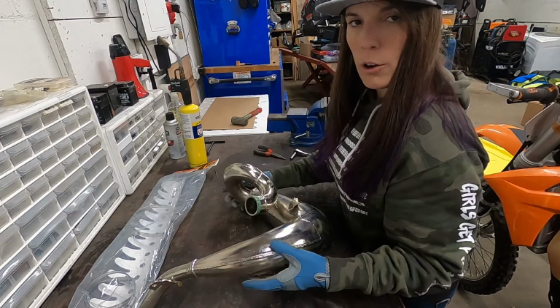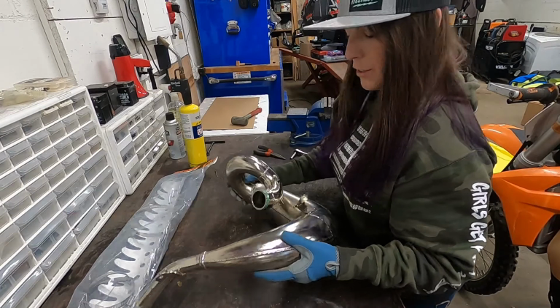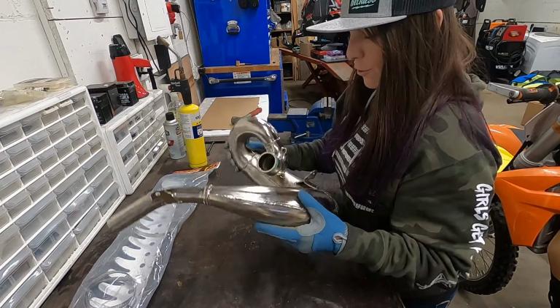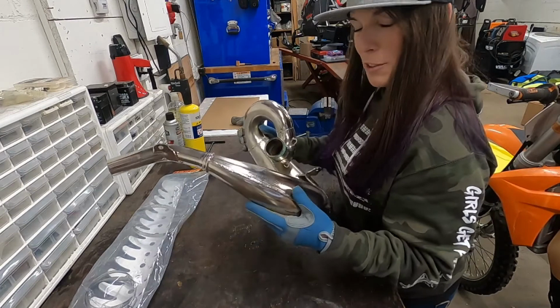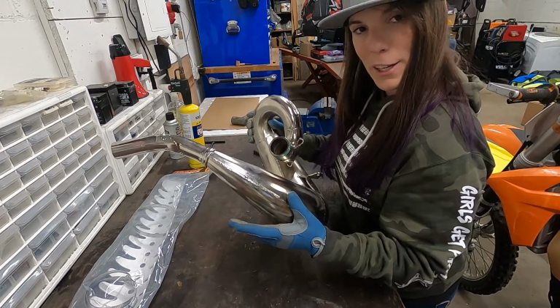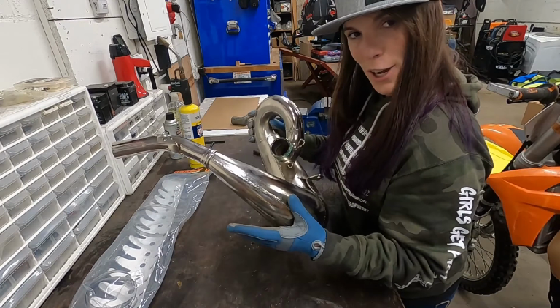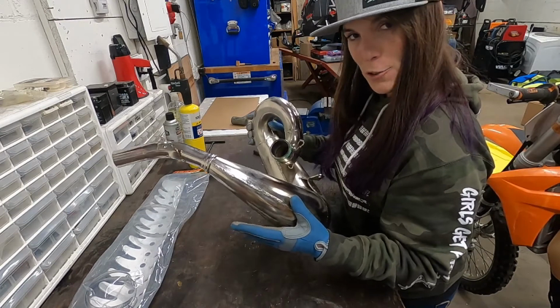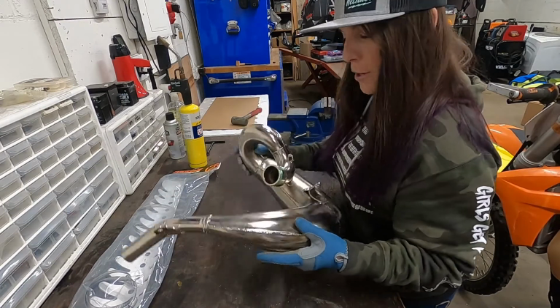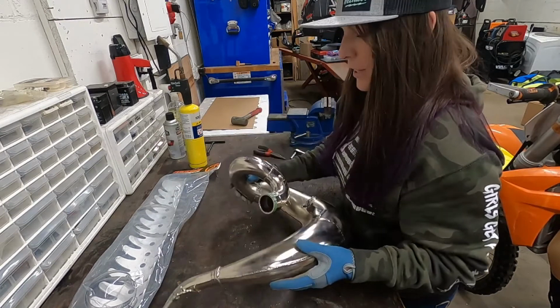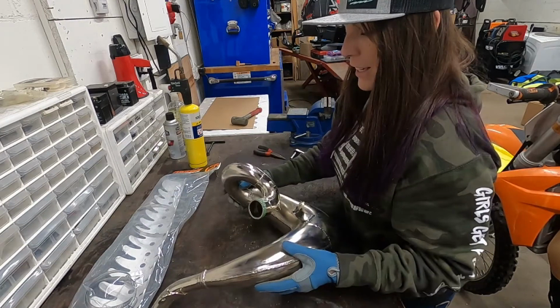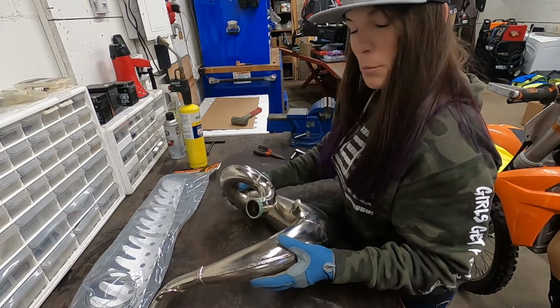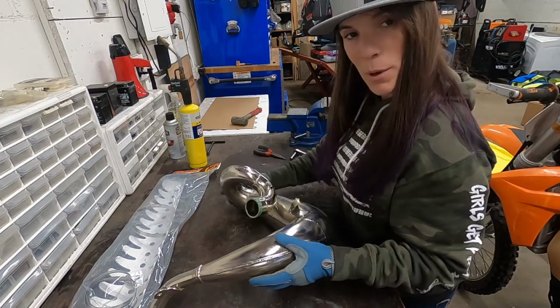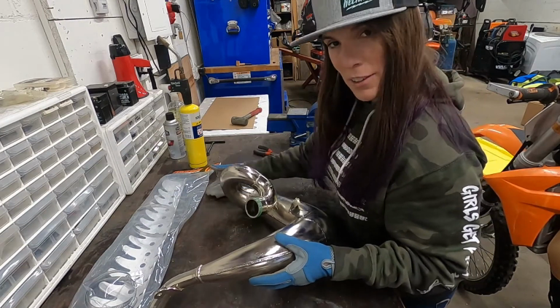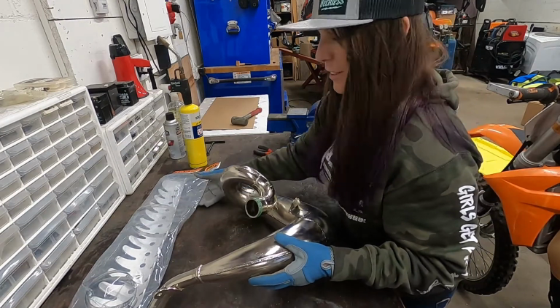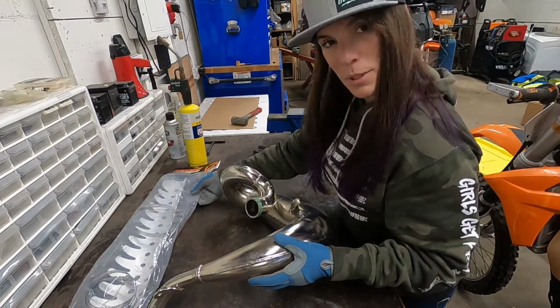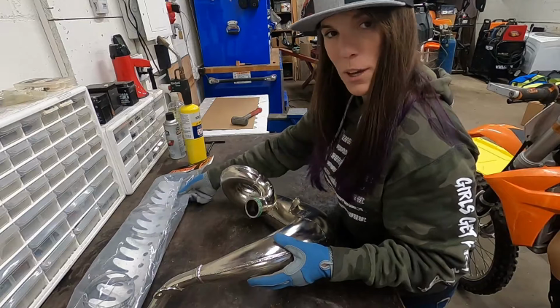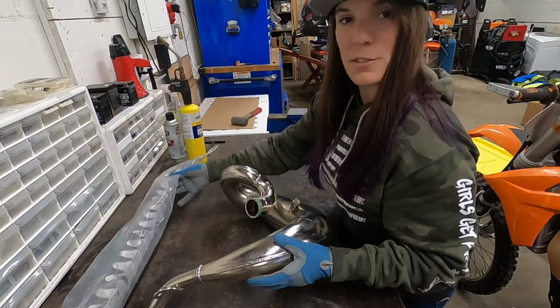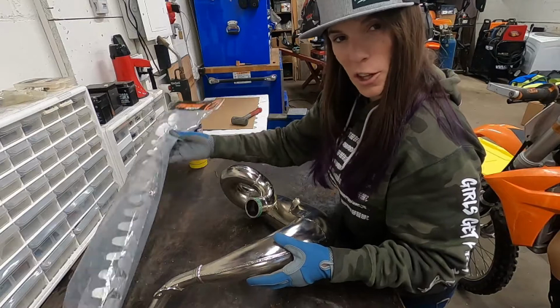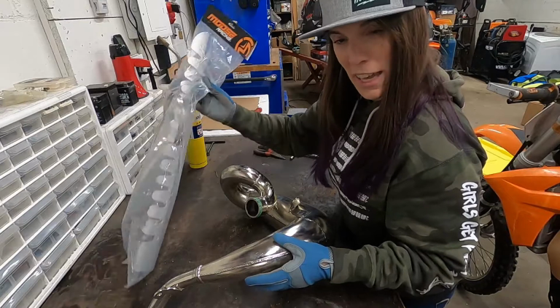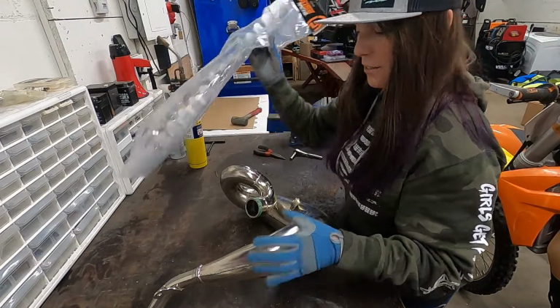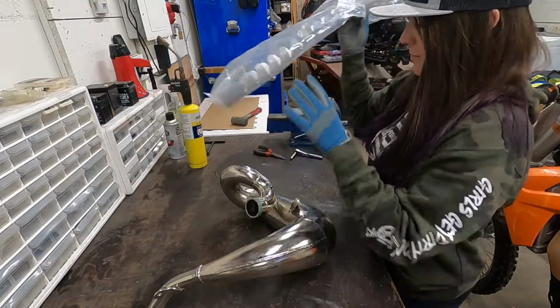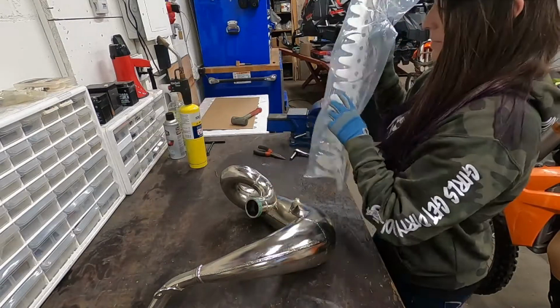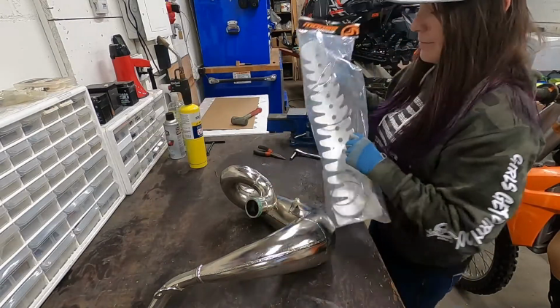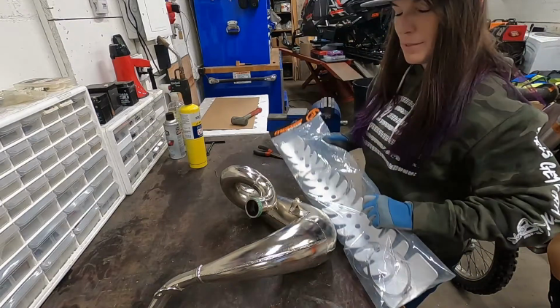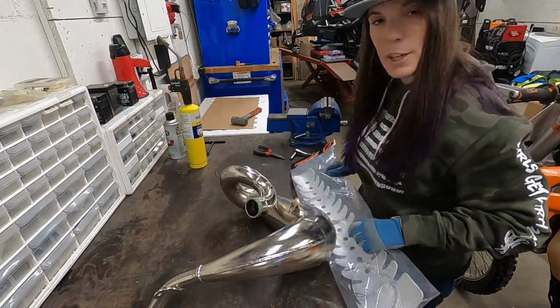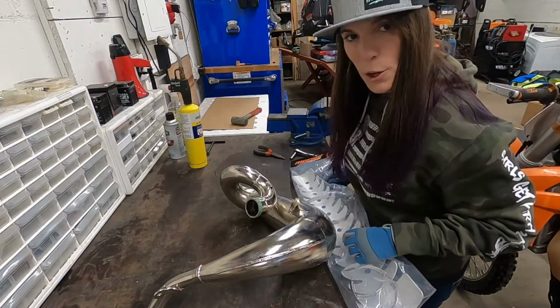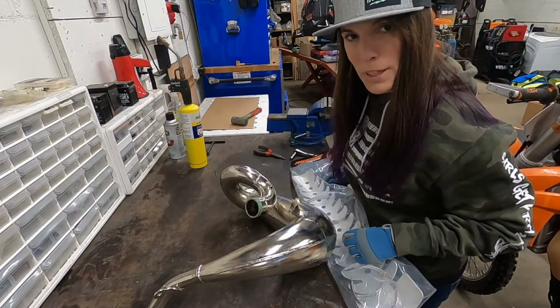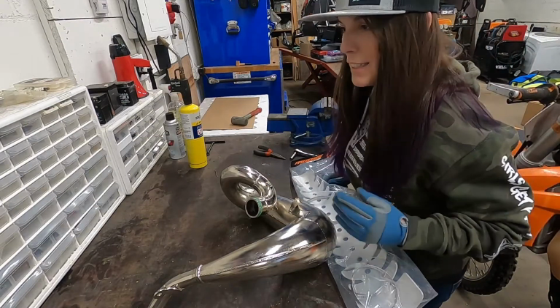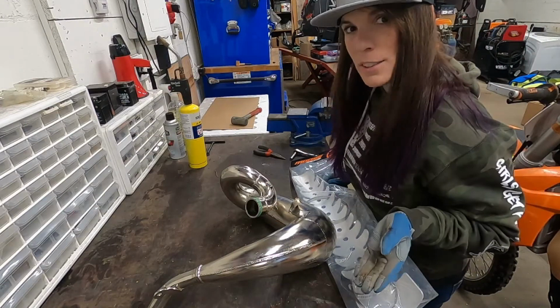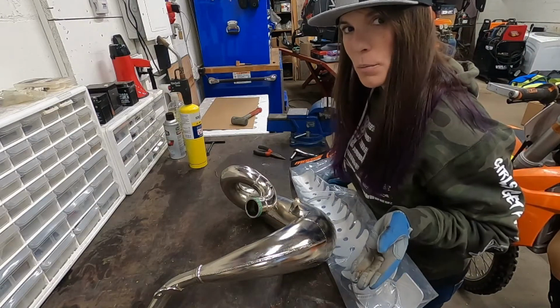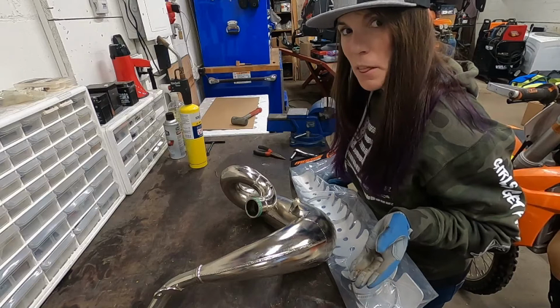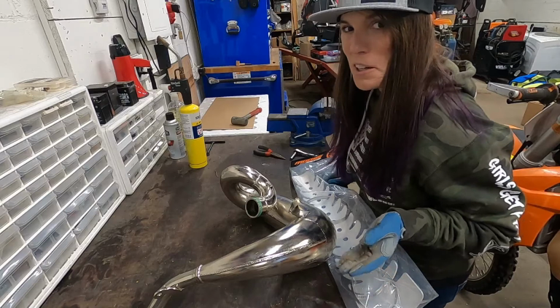Alright, so this is my shiny new pipe. I'm going to do my best to keep it that way for as long as I can. Knowing me, it still won't be that long.